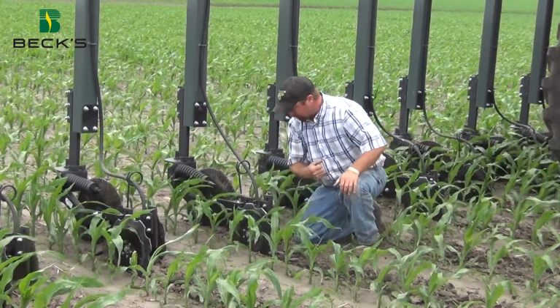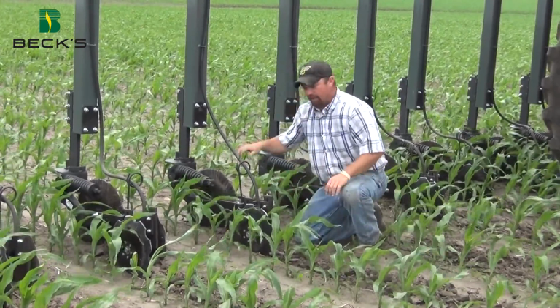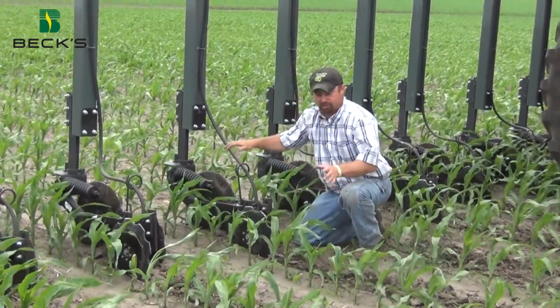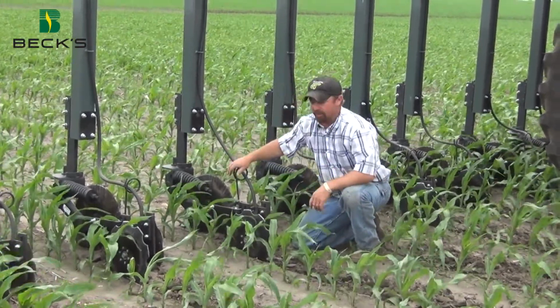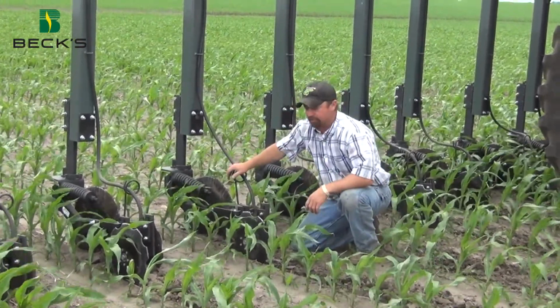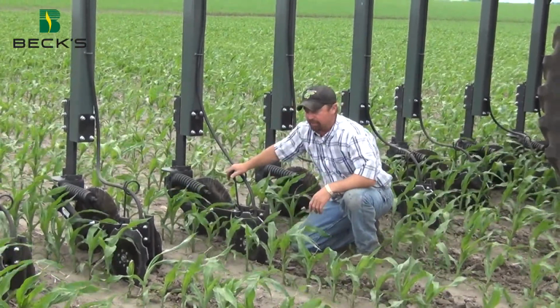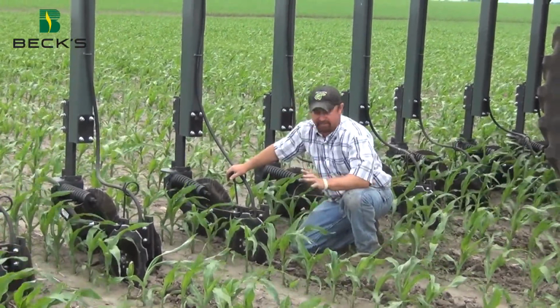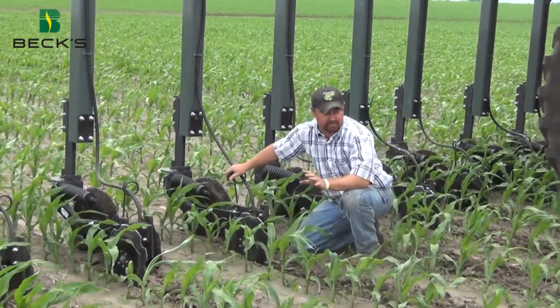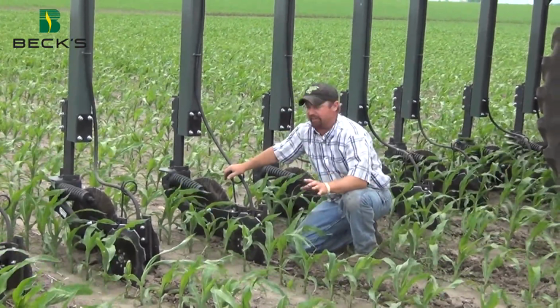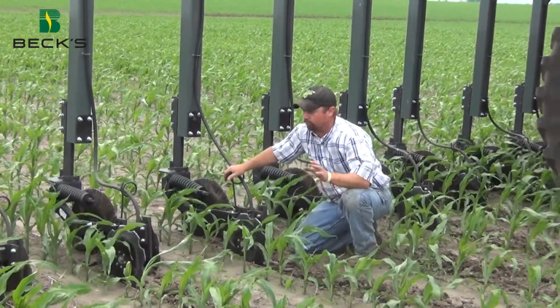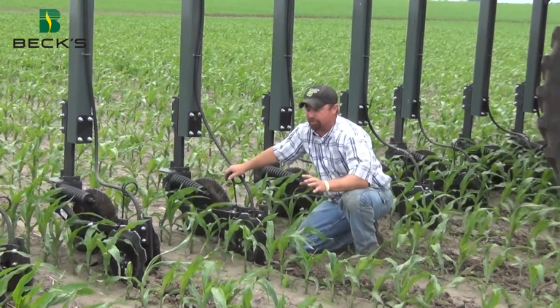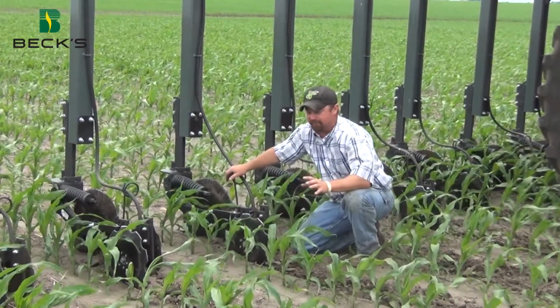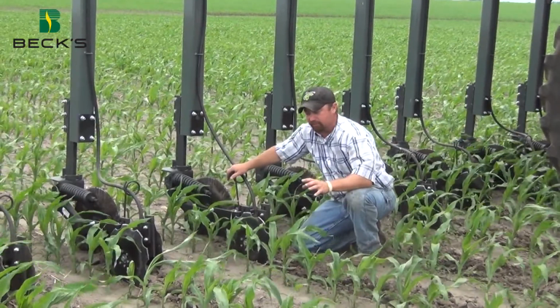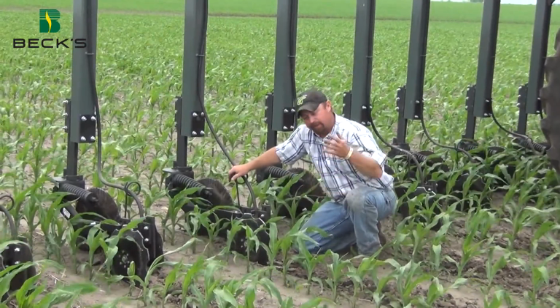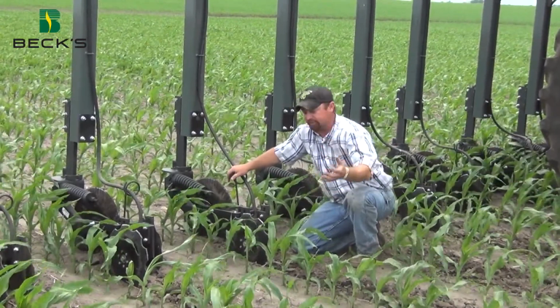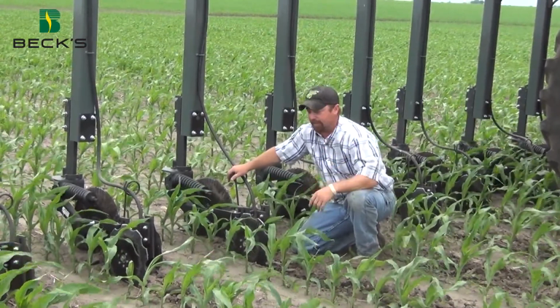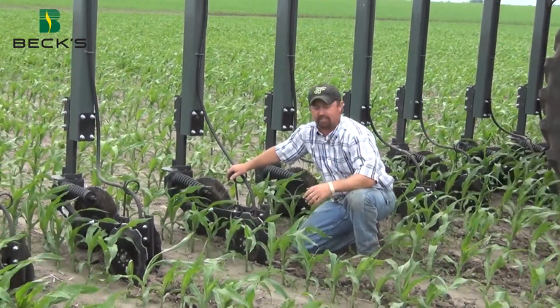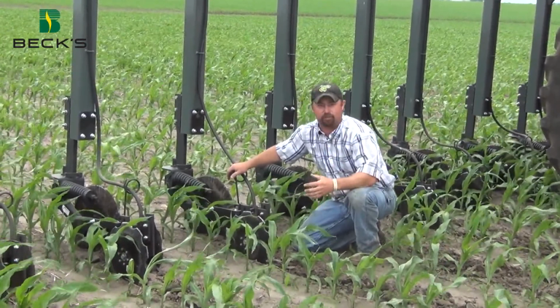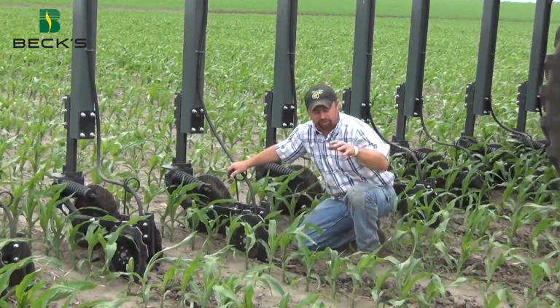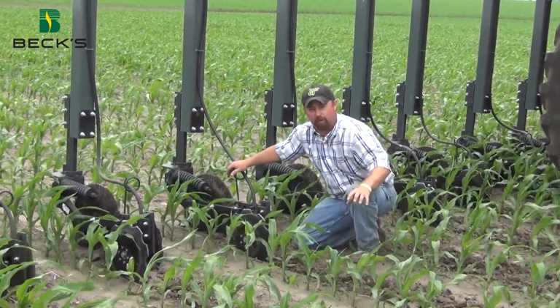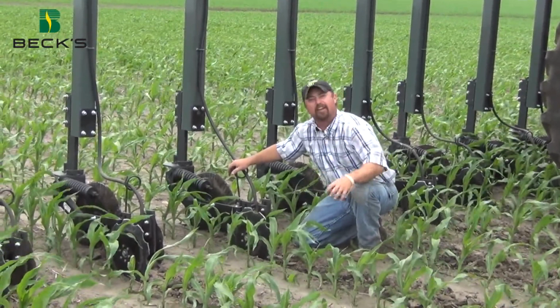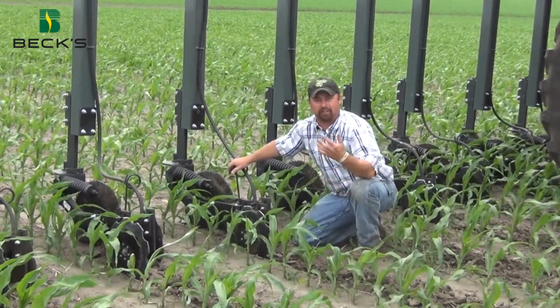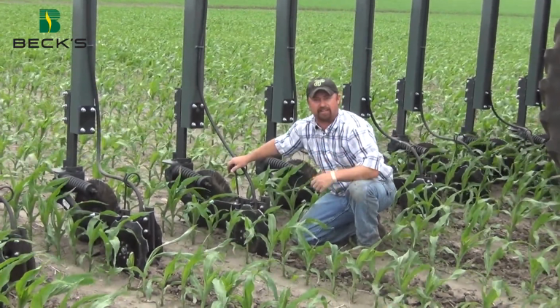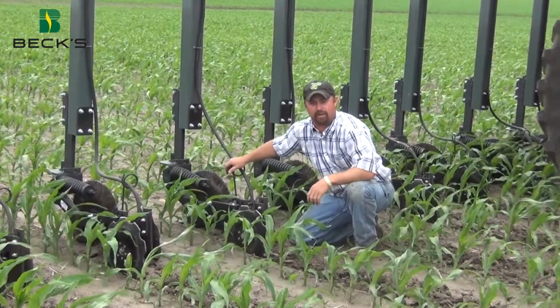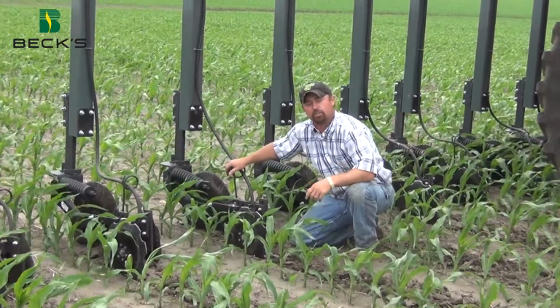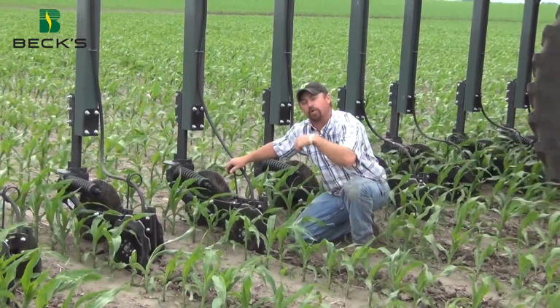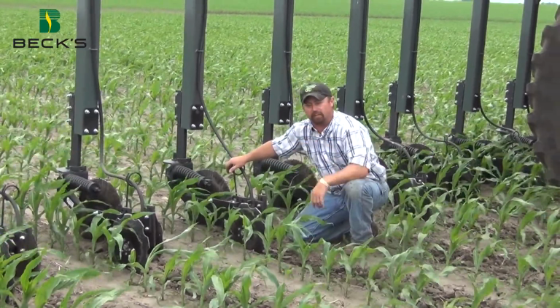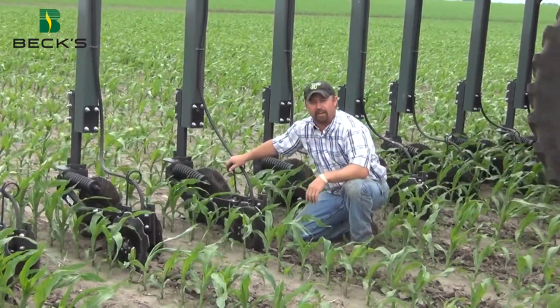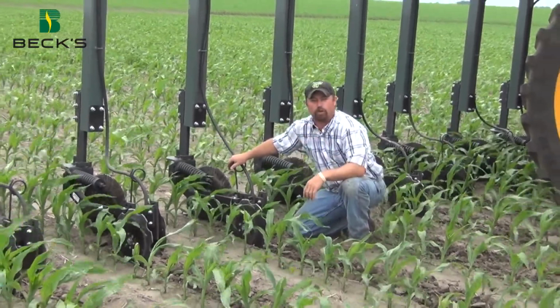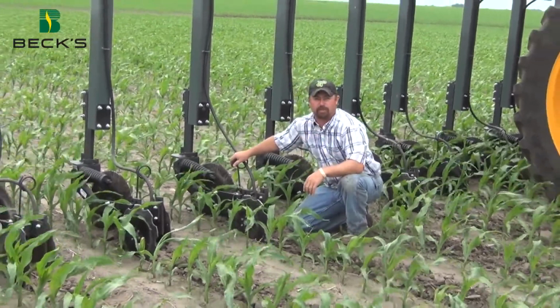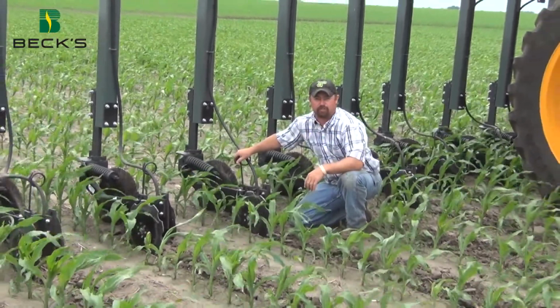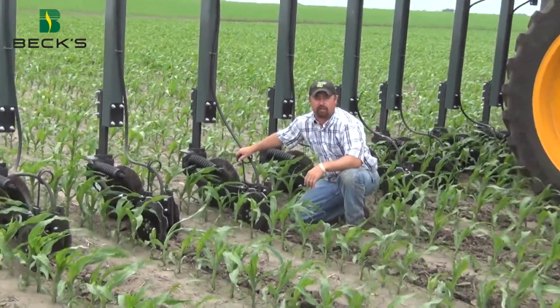So this unit is doing an excellent job here. We've got this thing set and doing a really good job in the field — just picking up enough loose dirt to throw in and collapse that trench. Let's go to the field and I'll show you what some of these strips have looked like.